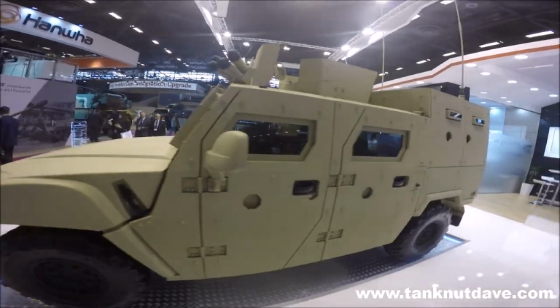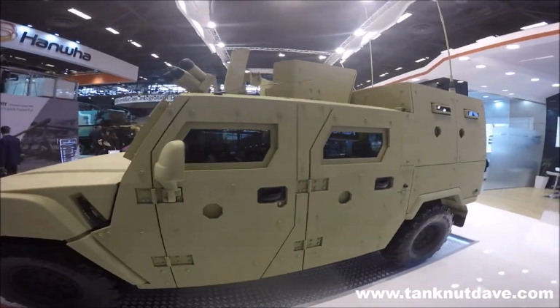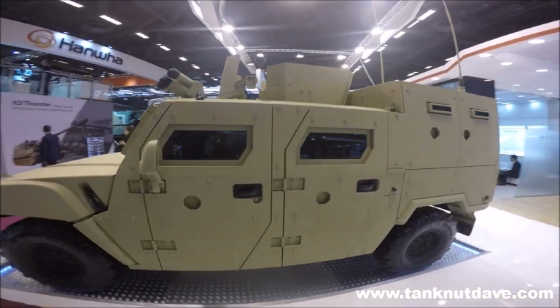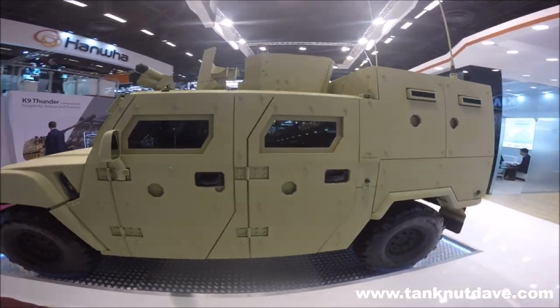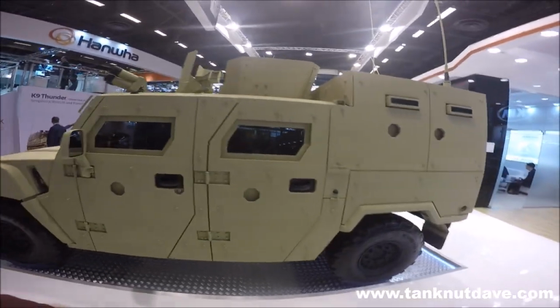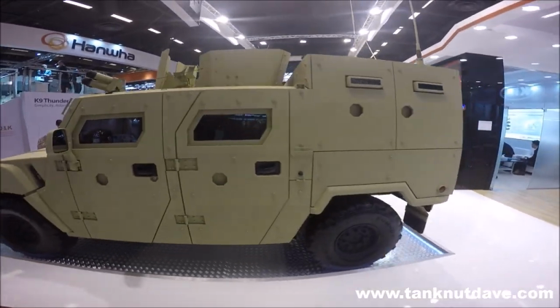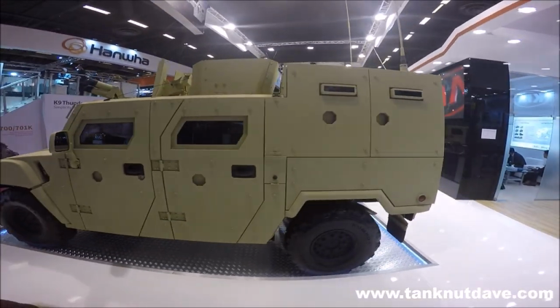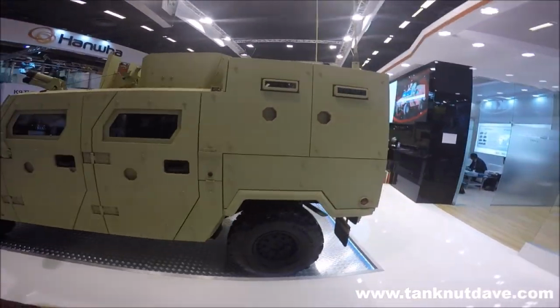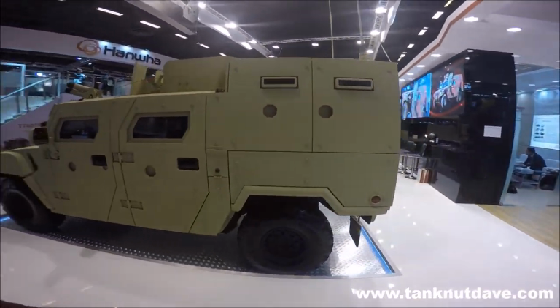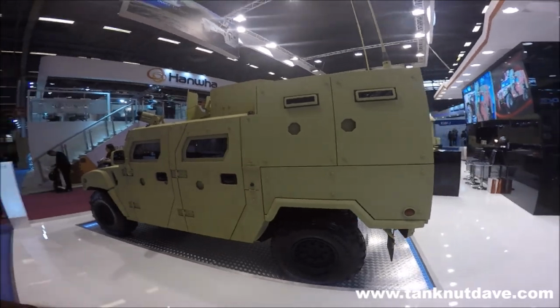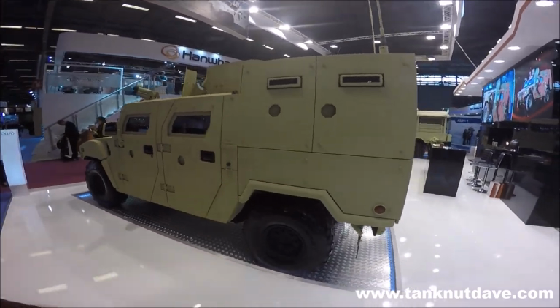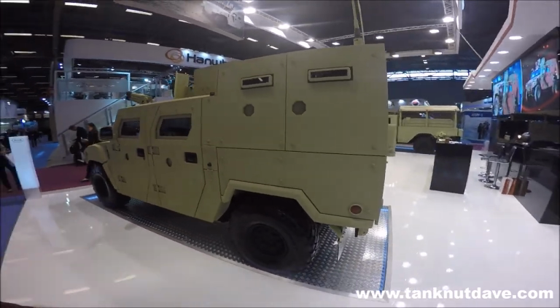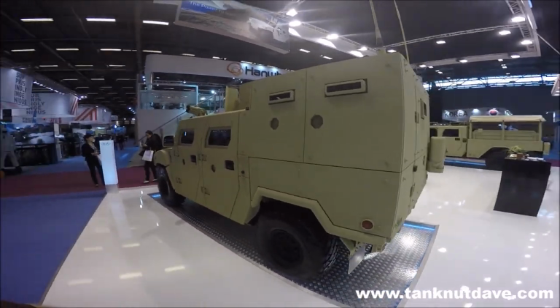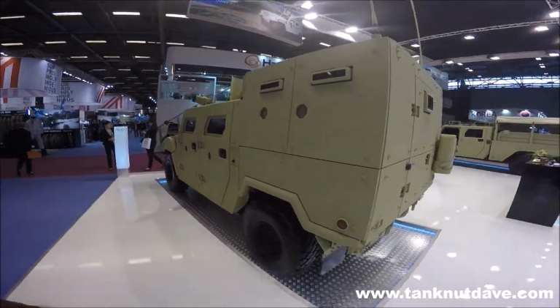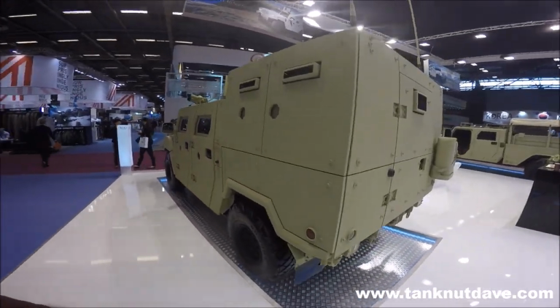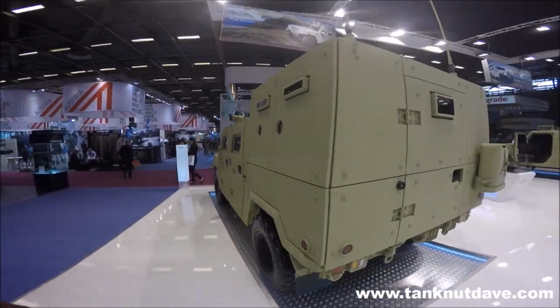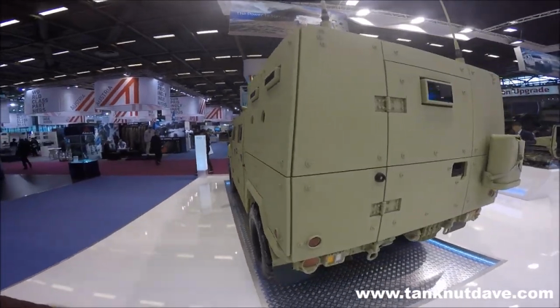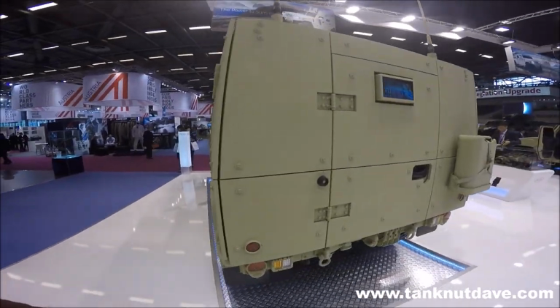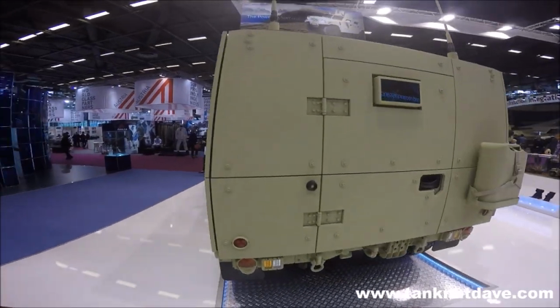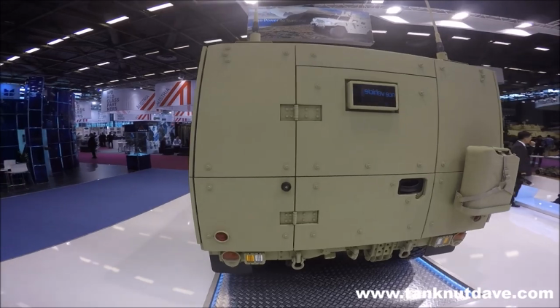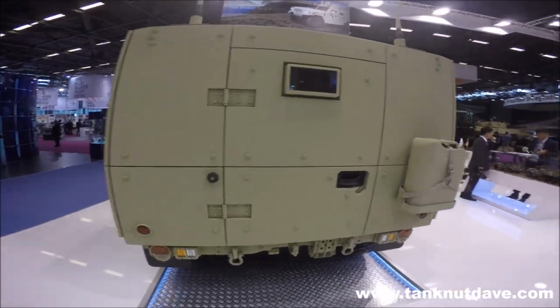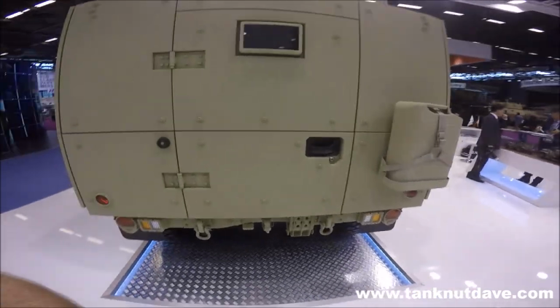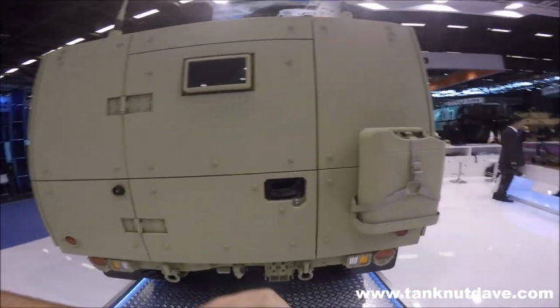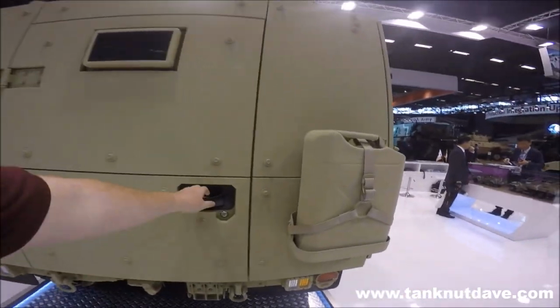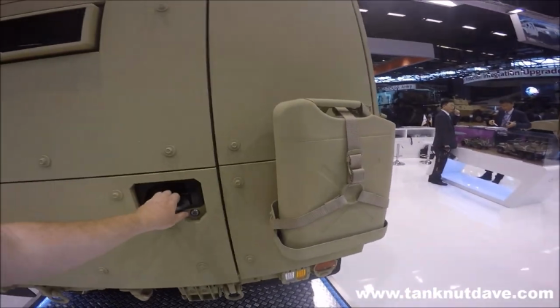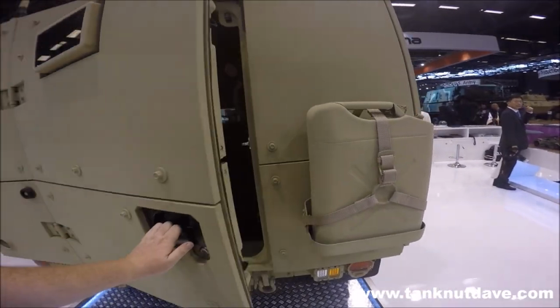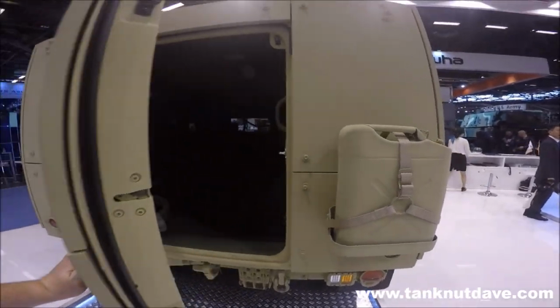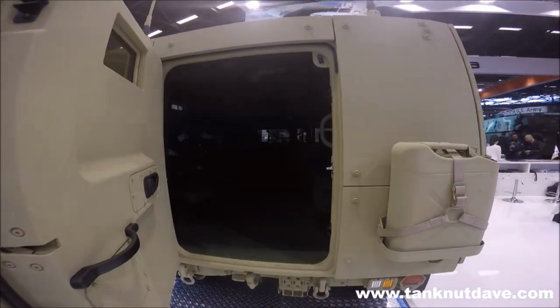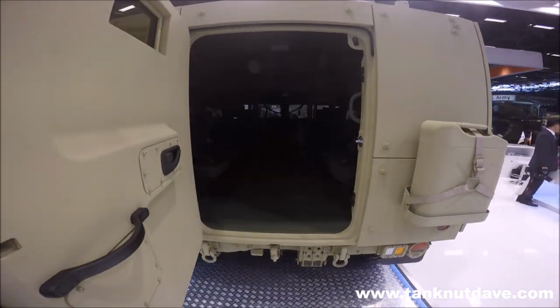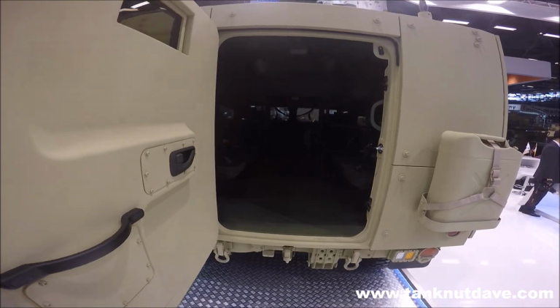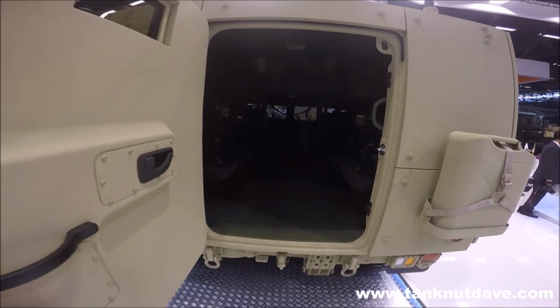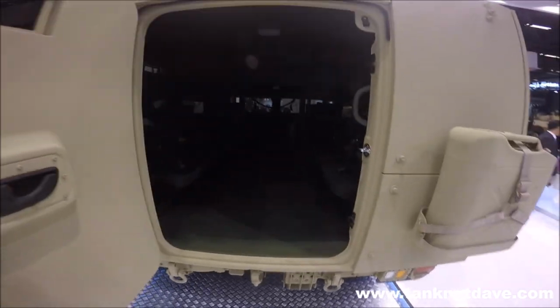Both sections of the vehicle are covered in modular bolt-on interchangeable armoured plates conforming to STANAG 4569 protection, mission dependent. This is most likely level 1 to level 3 against ballistic rounds with additional mine protection to the vehicle underbelly.